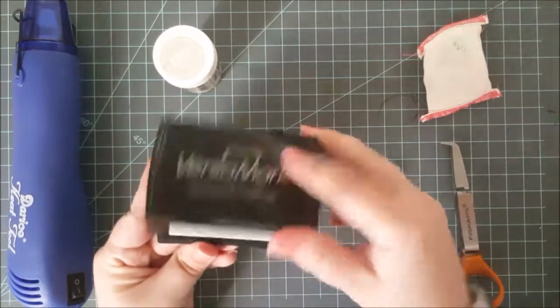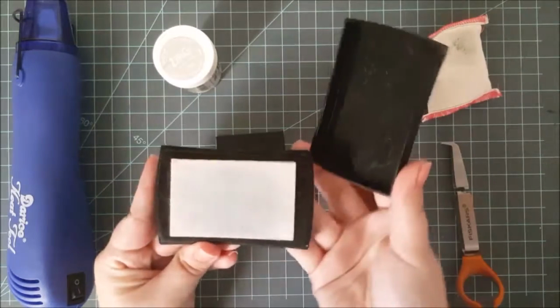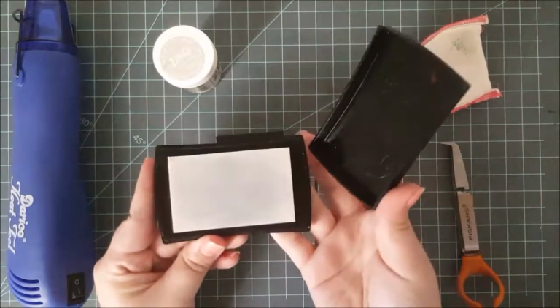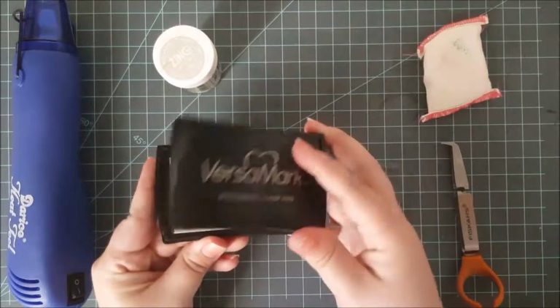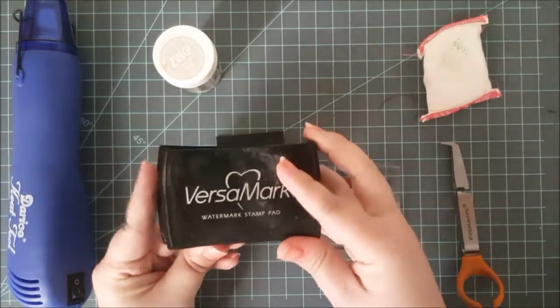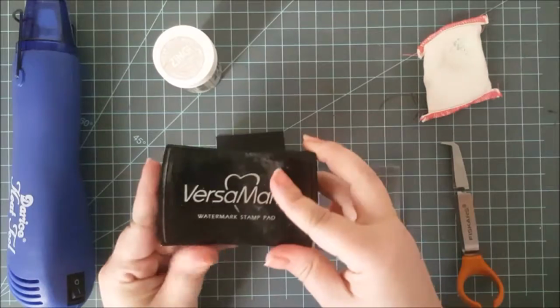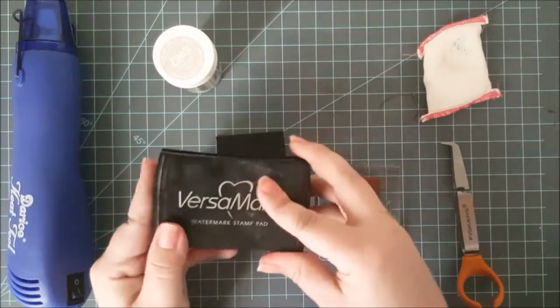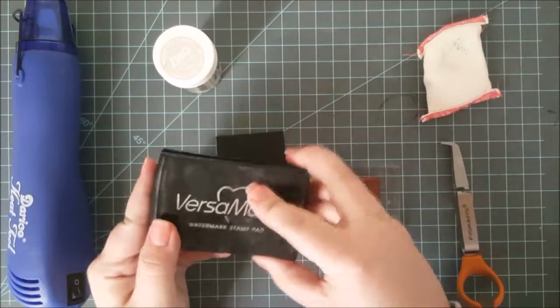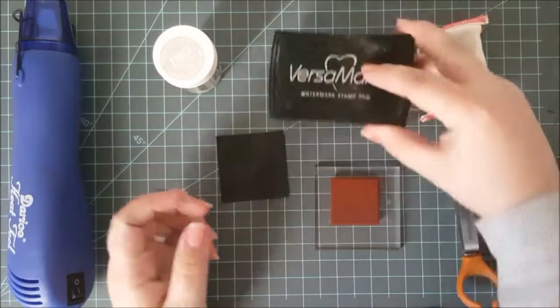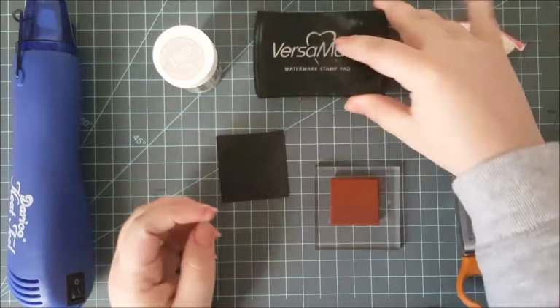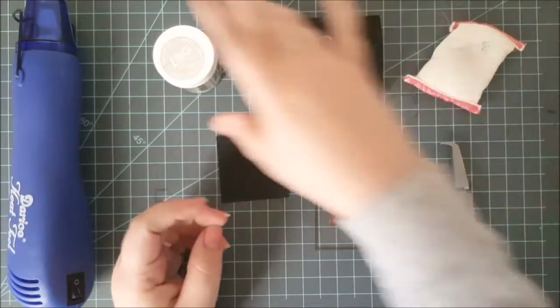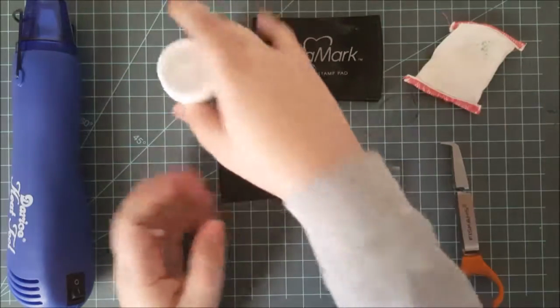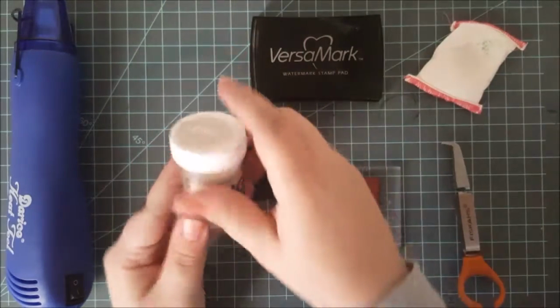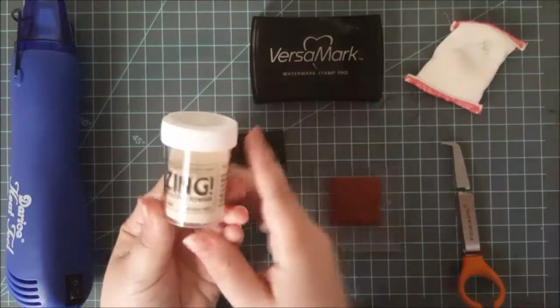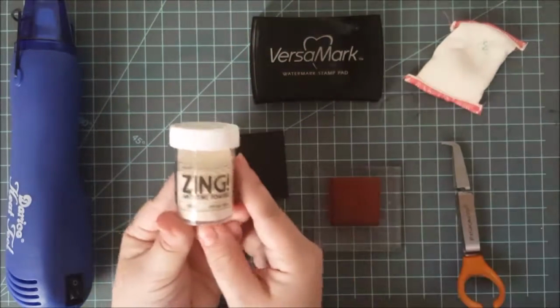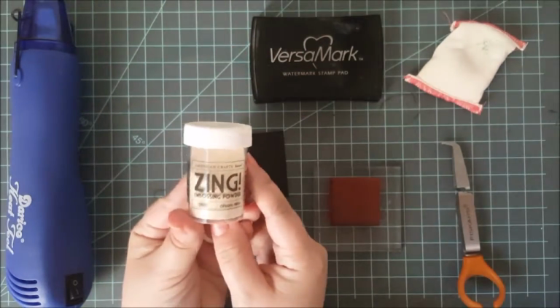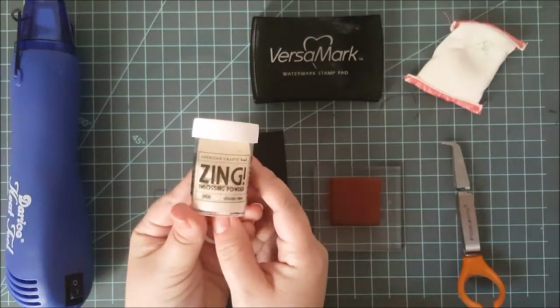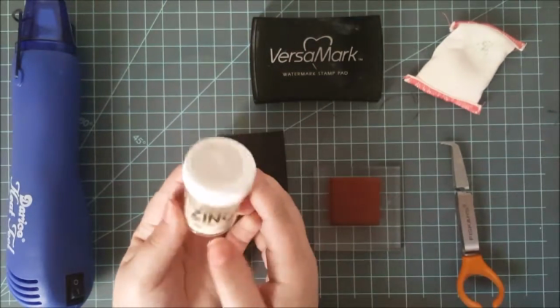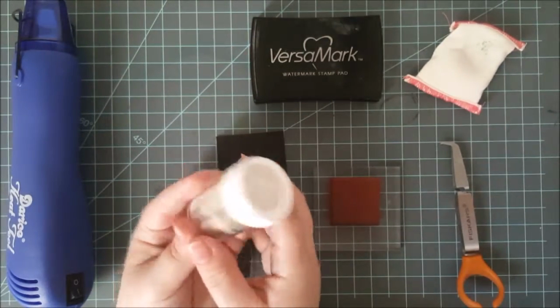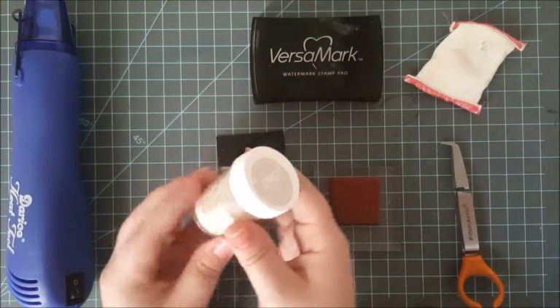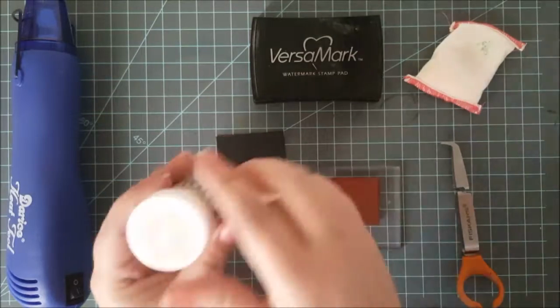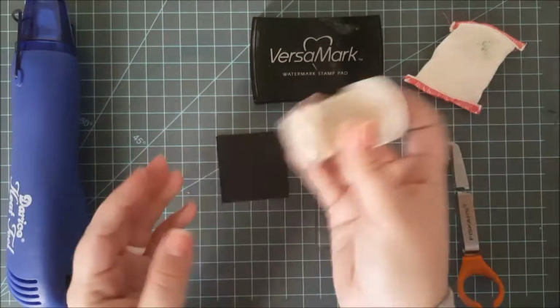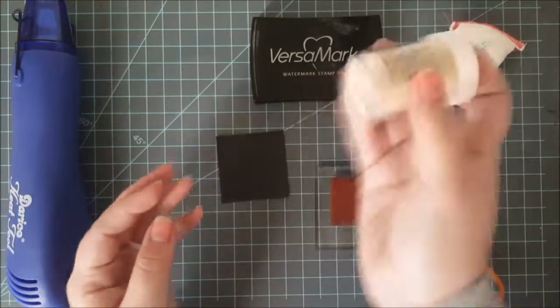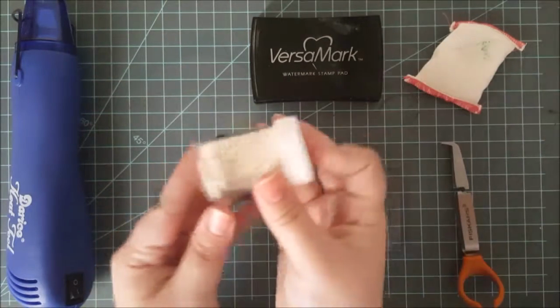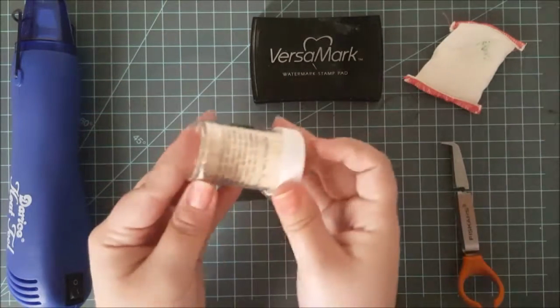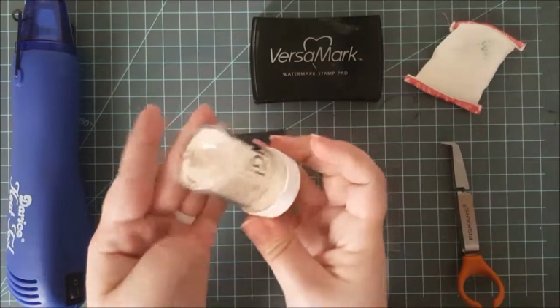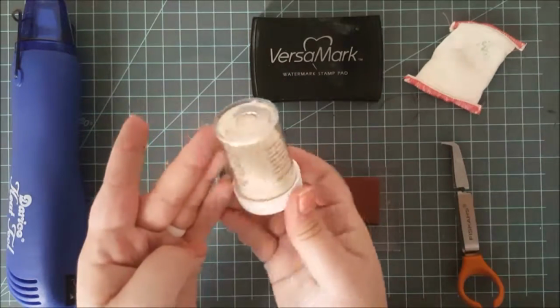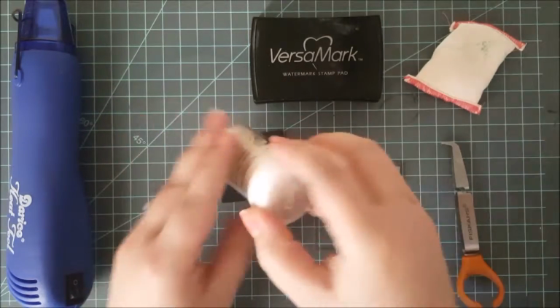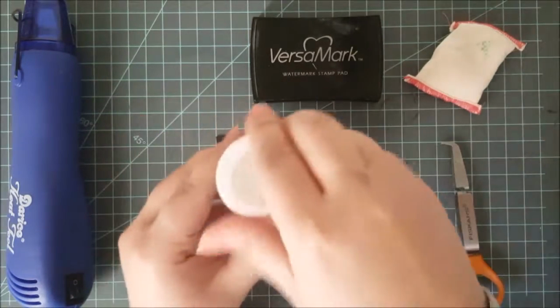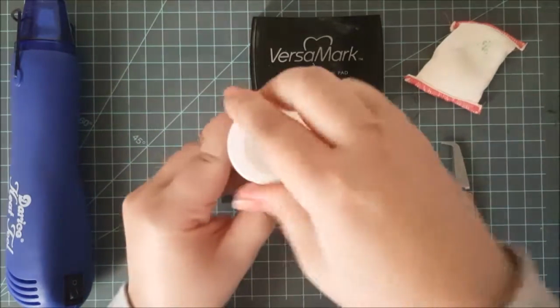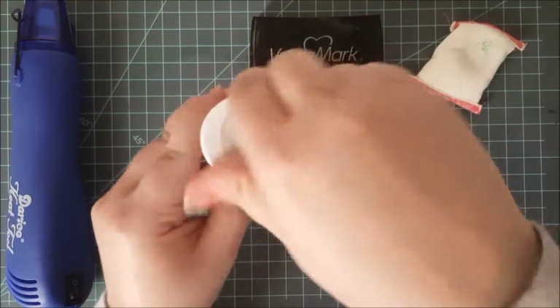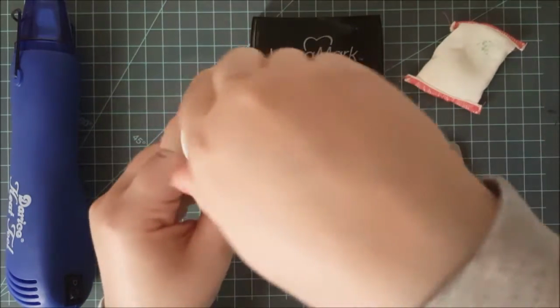You're also going to need an embossing ink pad. I like Versamark, but you can also use a pigment ink pad. There are other embossing pads on the market — Versamark is just my favorite.